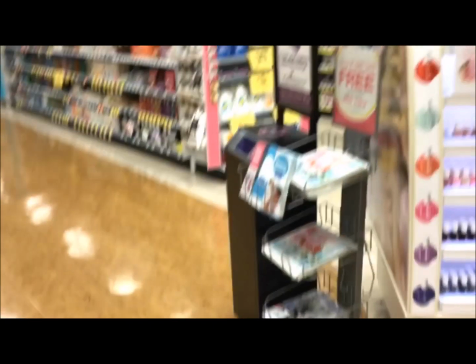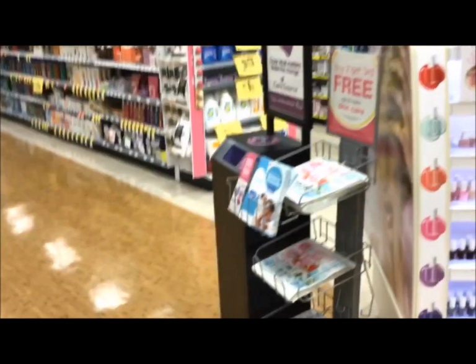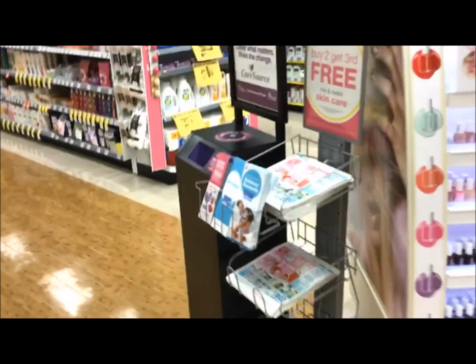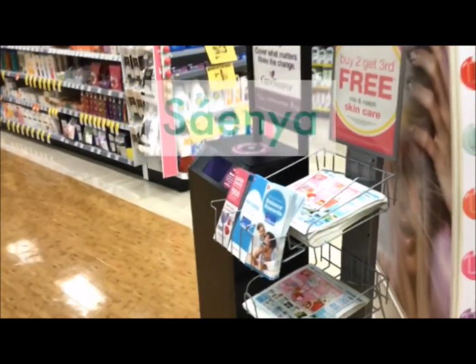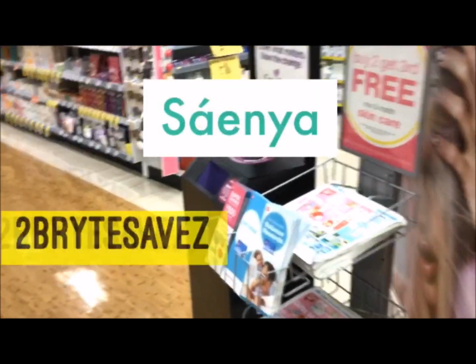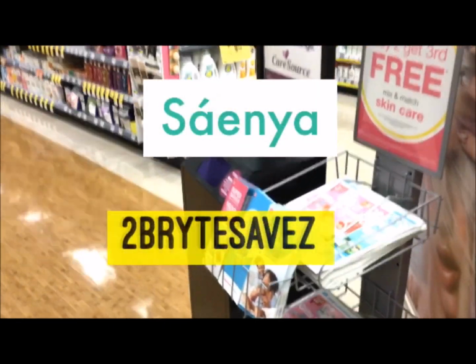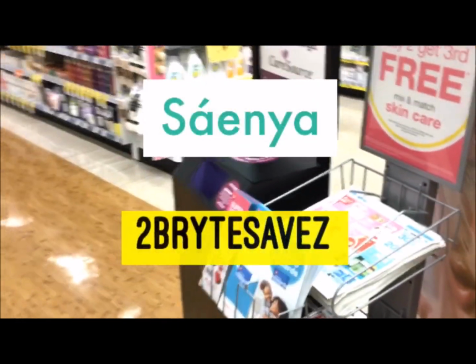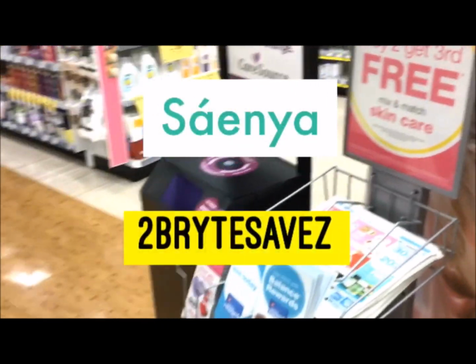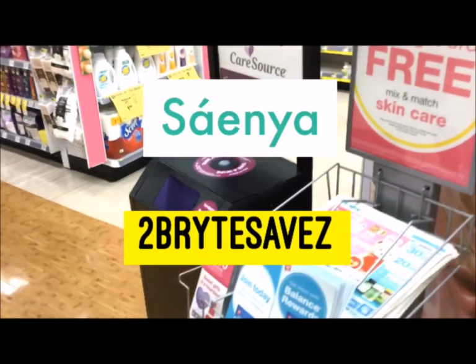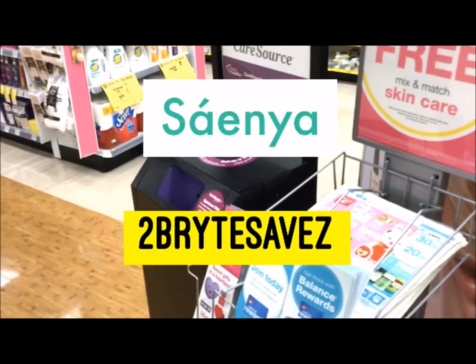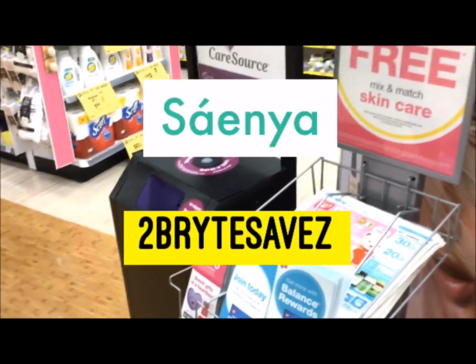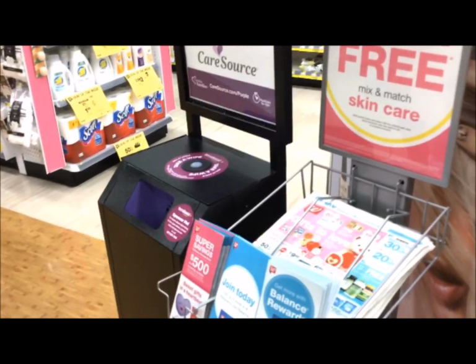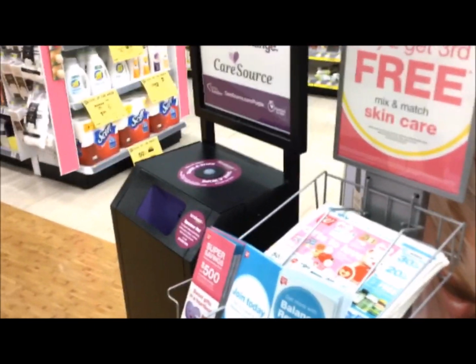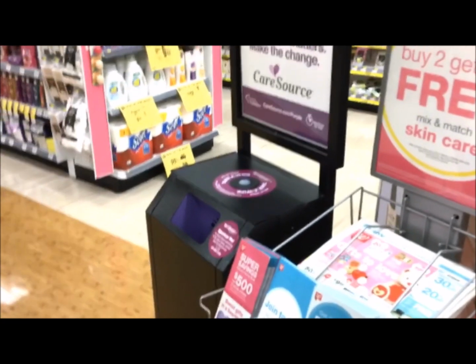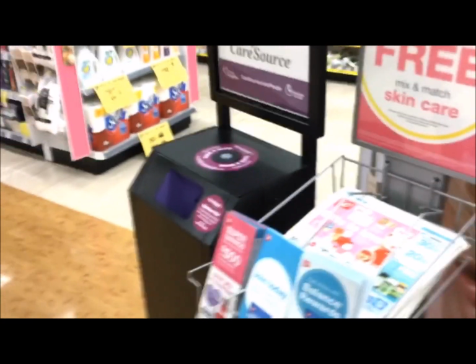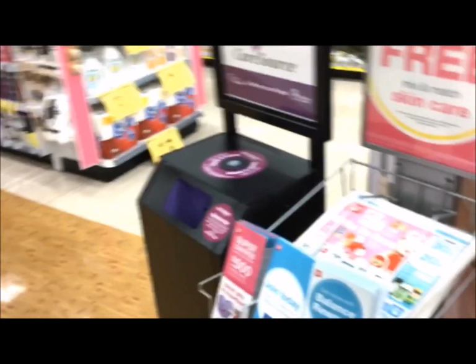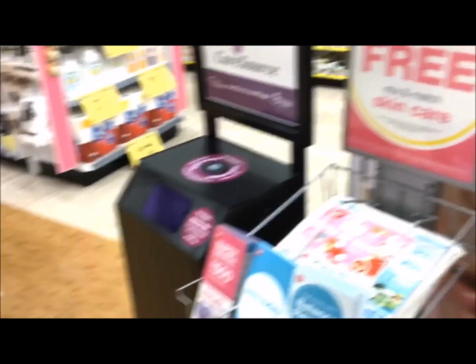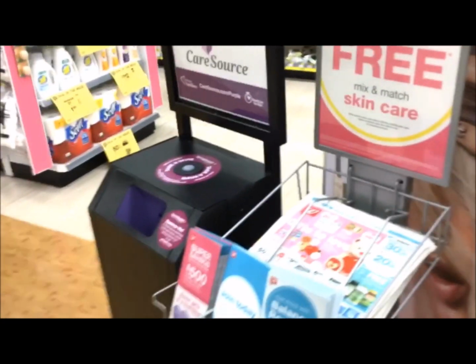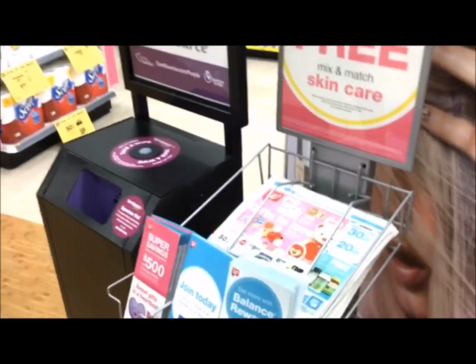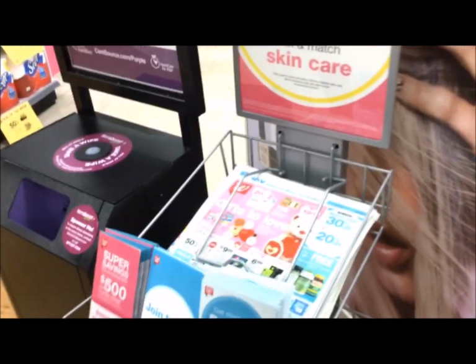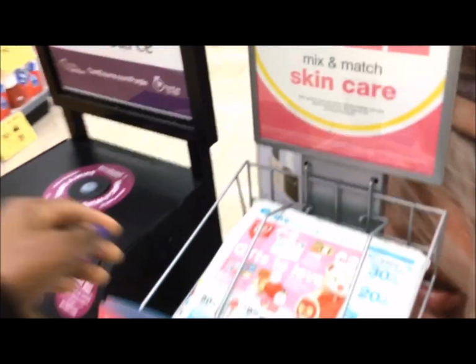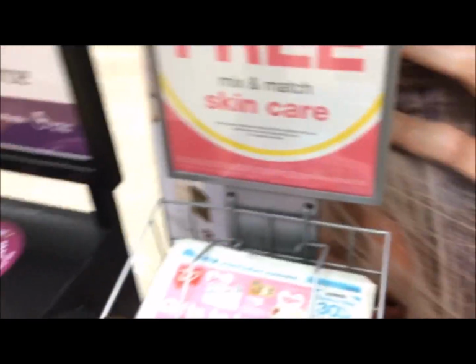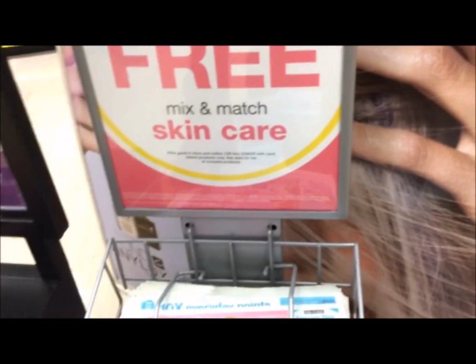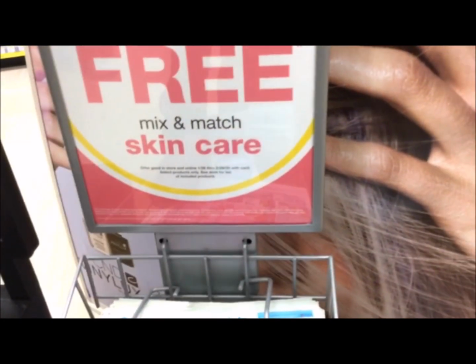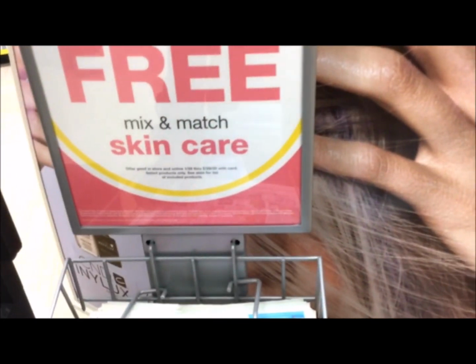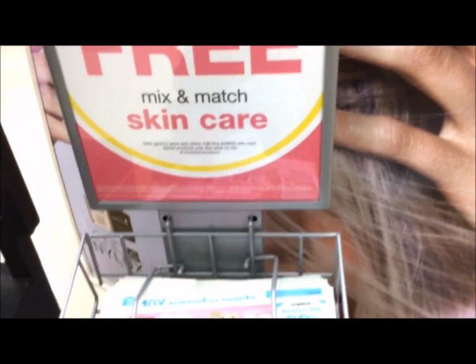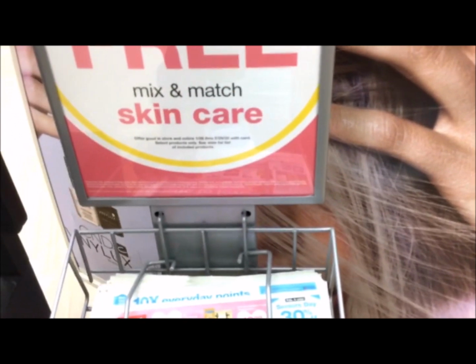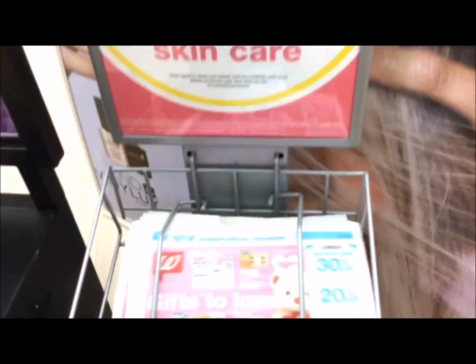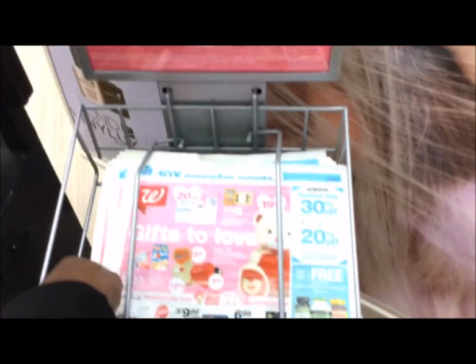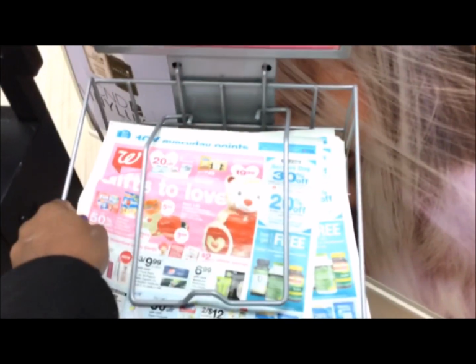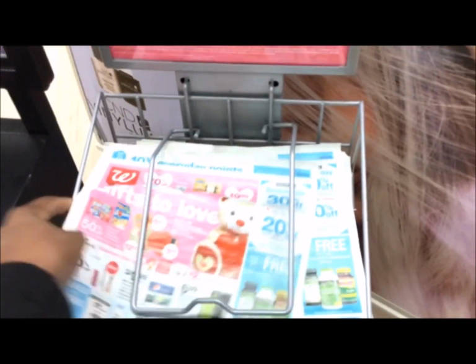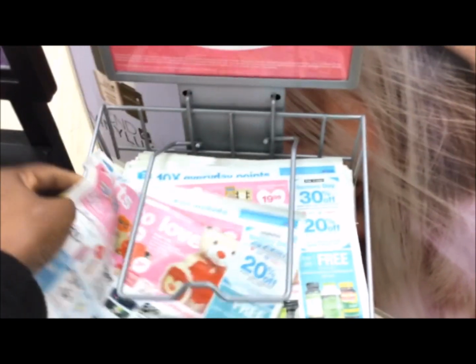Hey everyone, it's Sandy with Two Bright Saves and I'm bringing to you guys all the digital deals that you can get from Walgreens this week. So the first thing you want to make sure you do is to always pick up one of the ads because you never know what you could find inside.